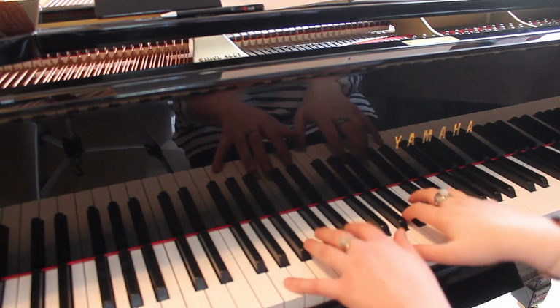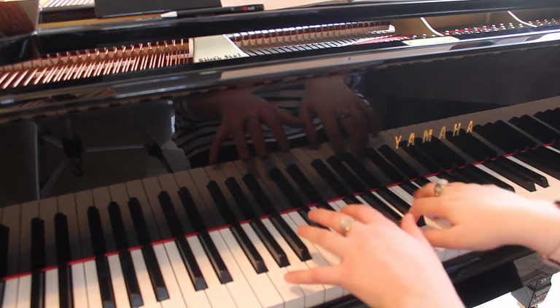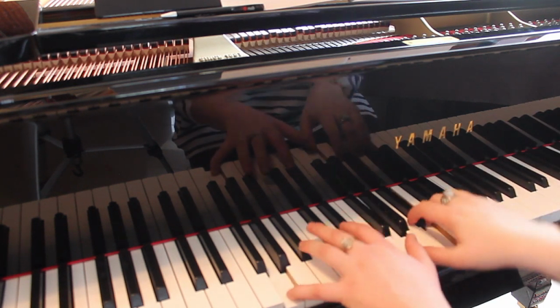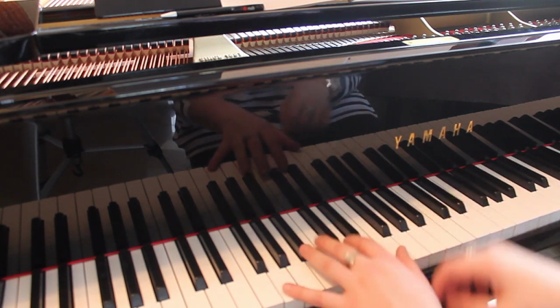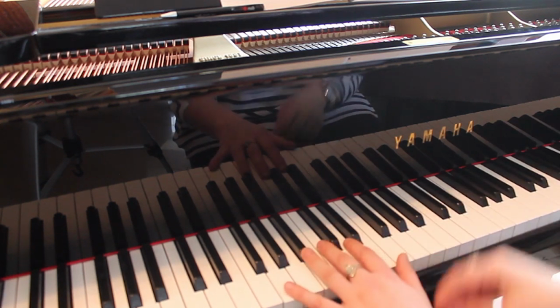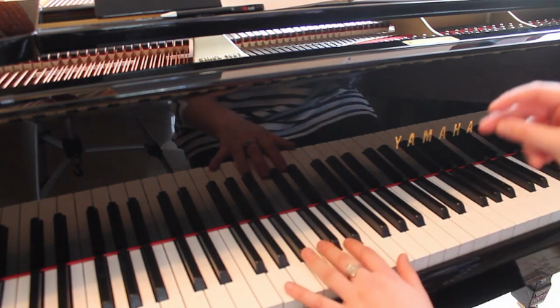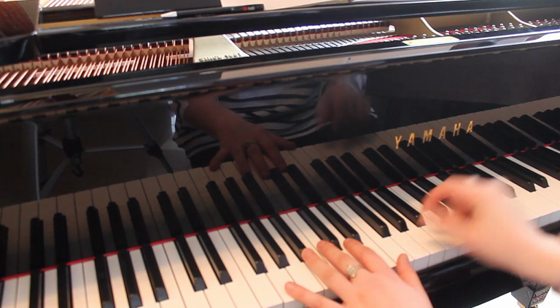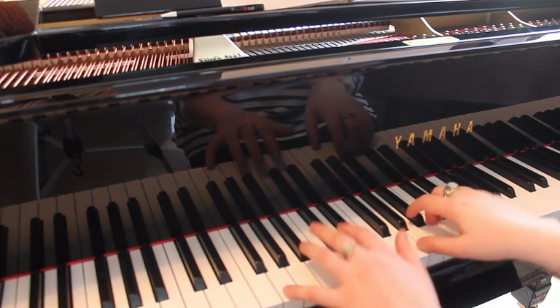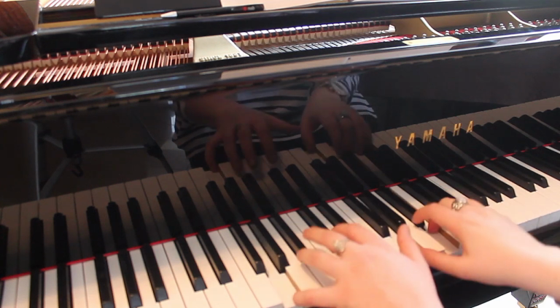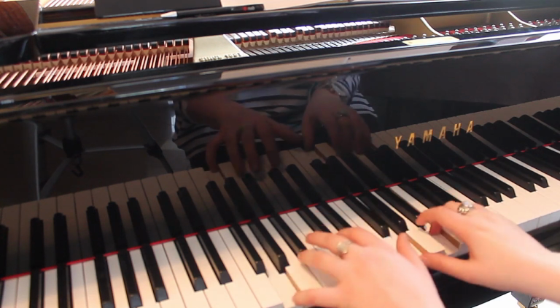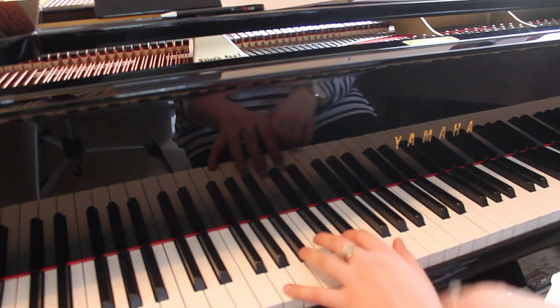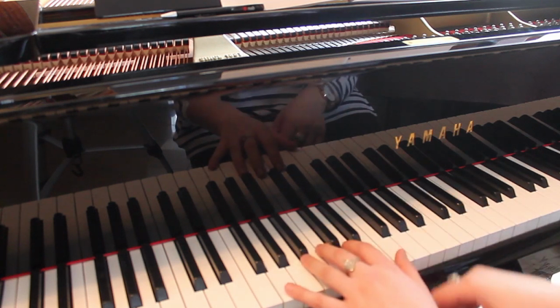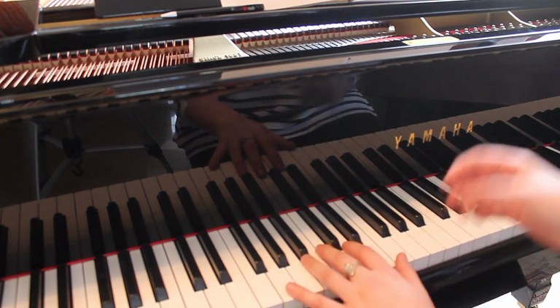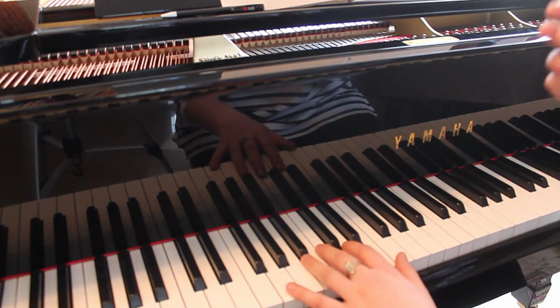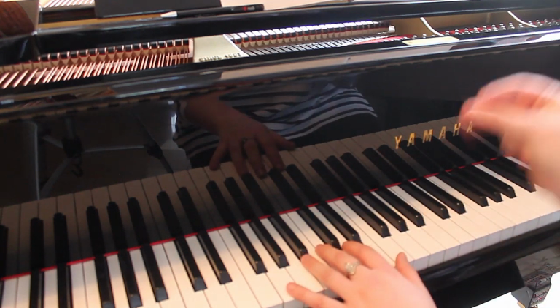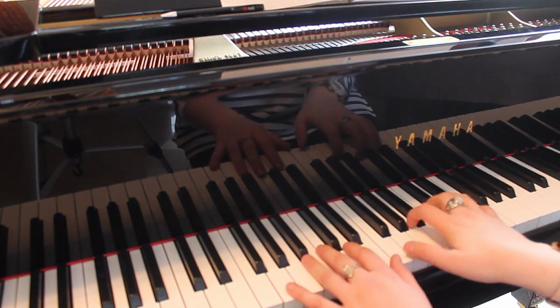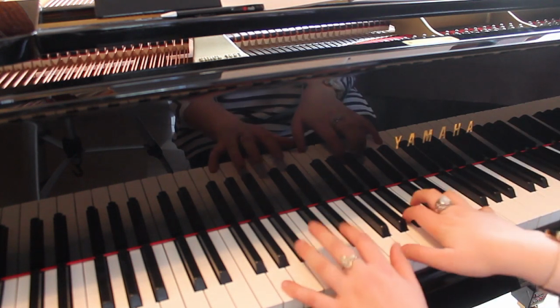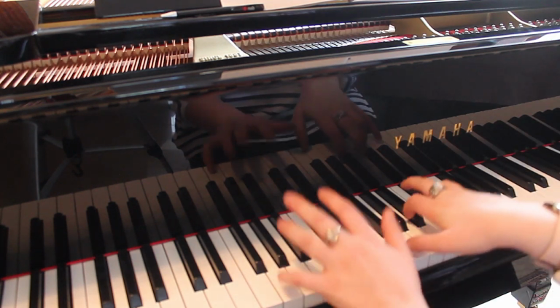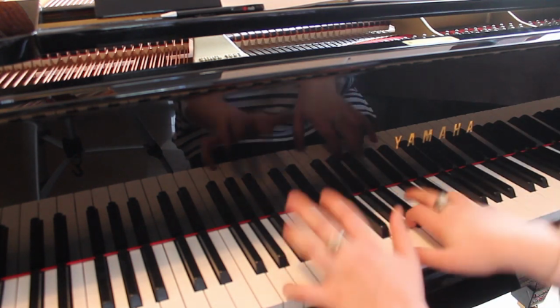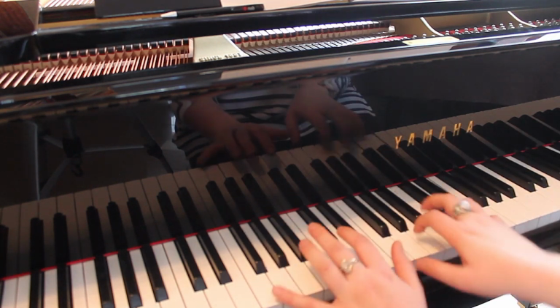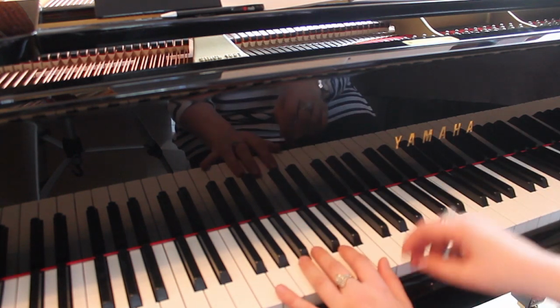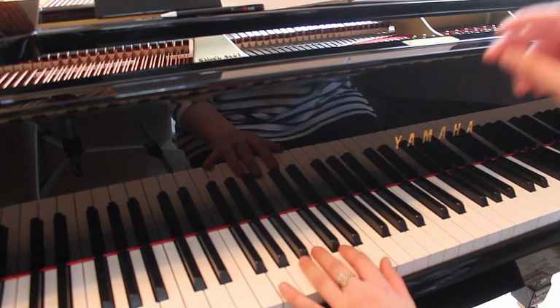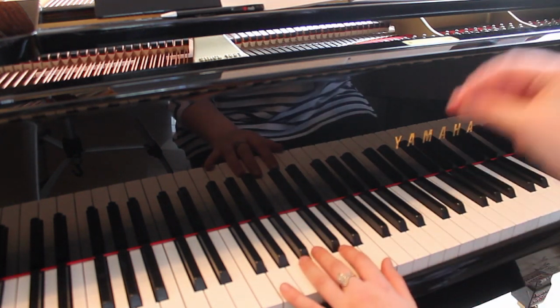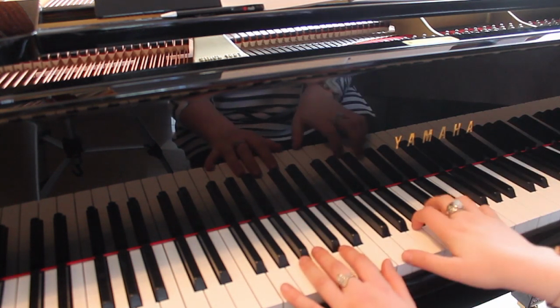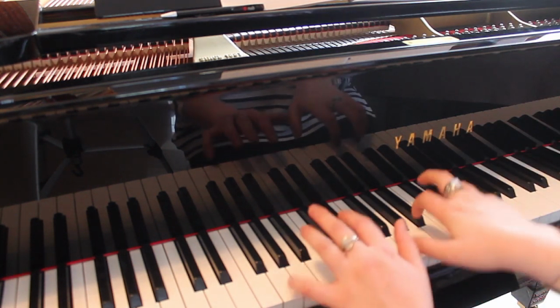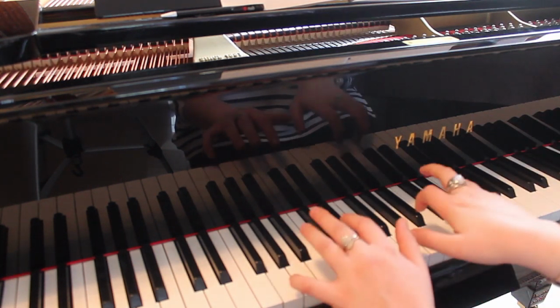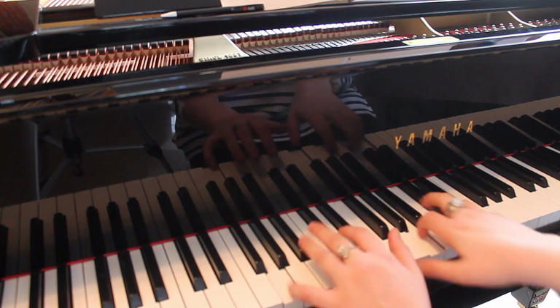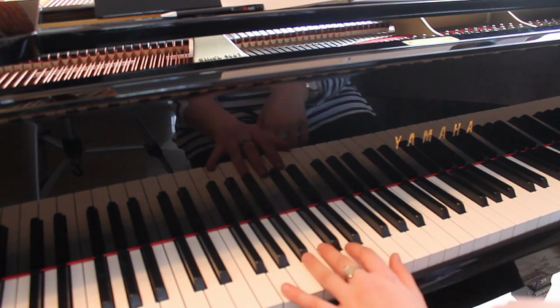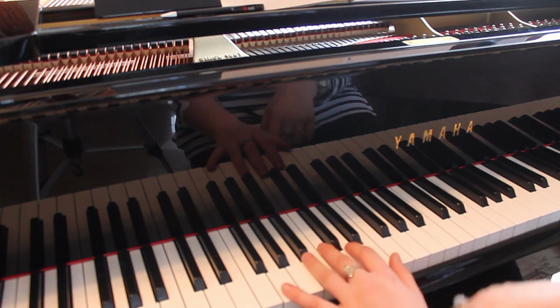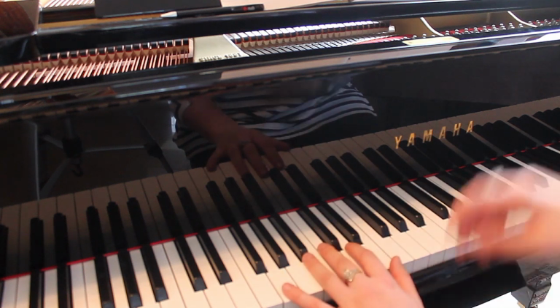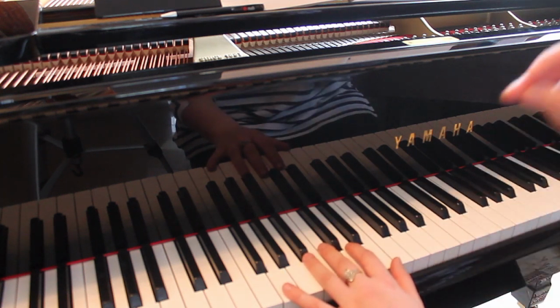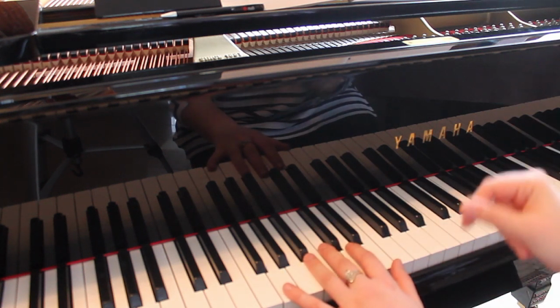So one, two, three, four, change chord. One, two, three, four.